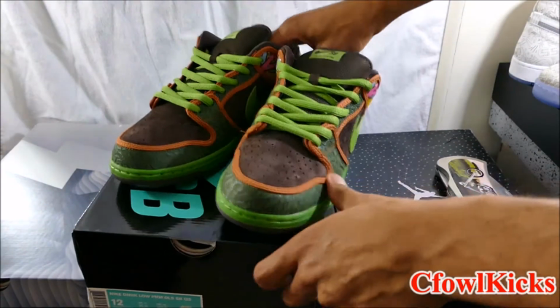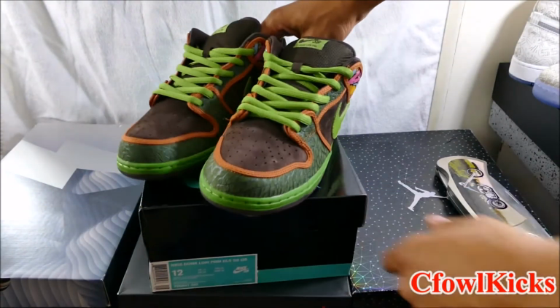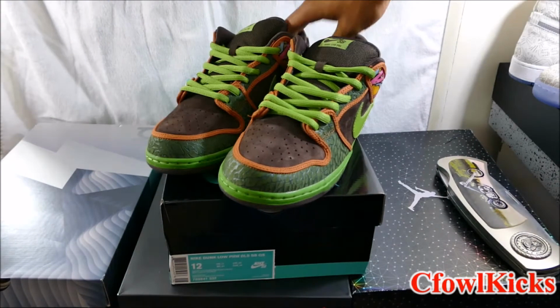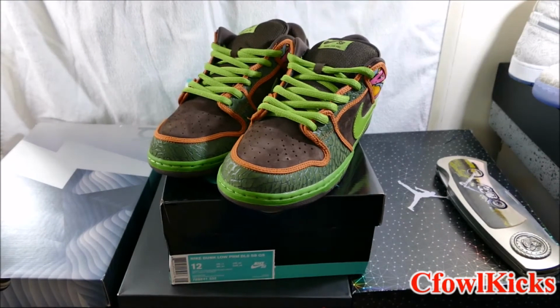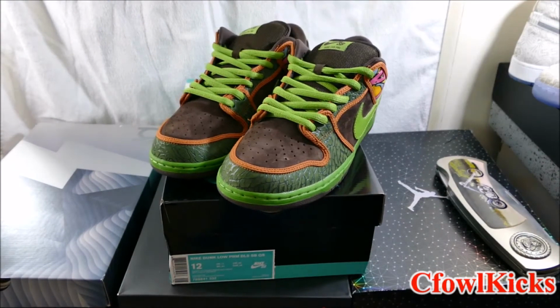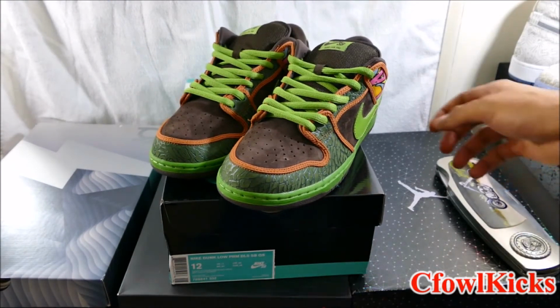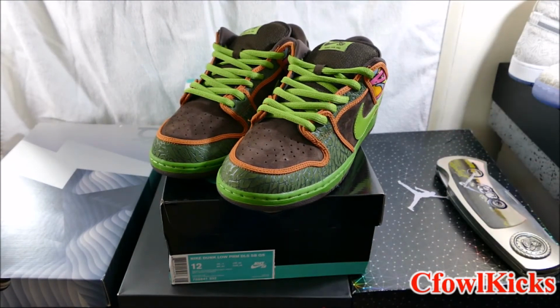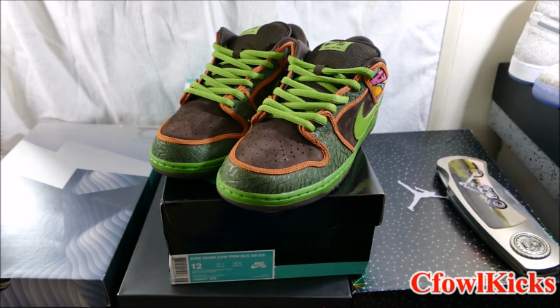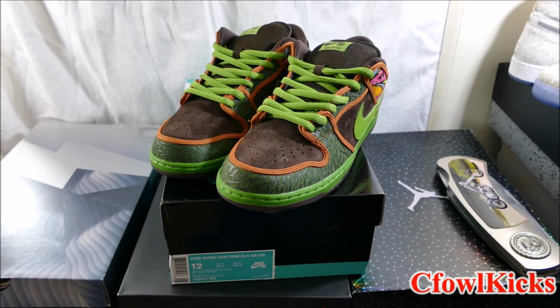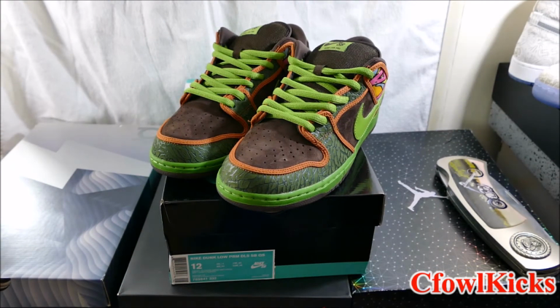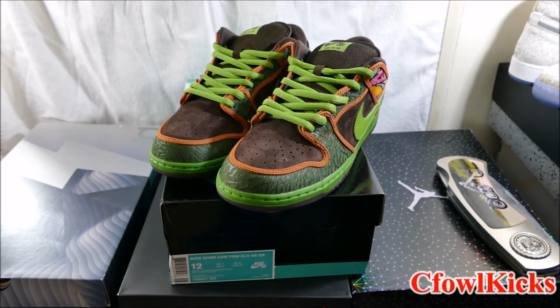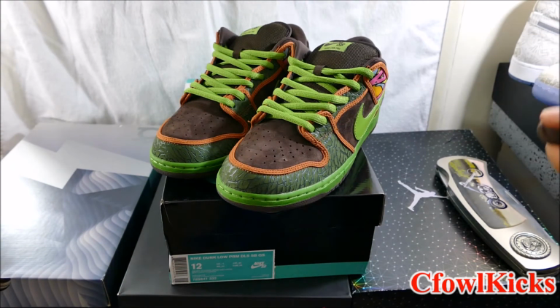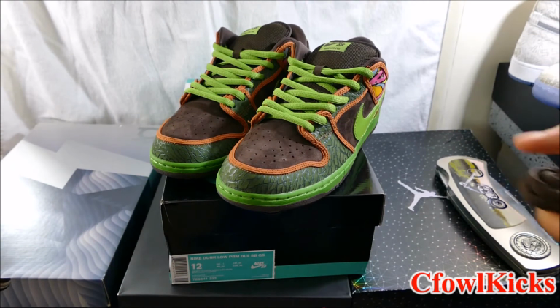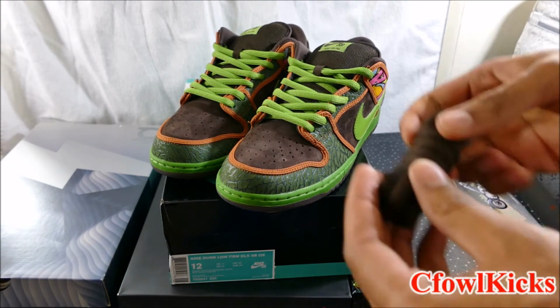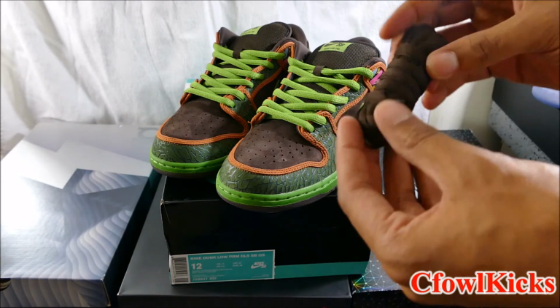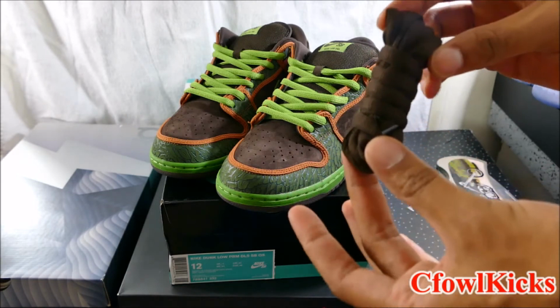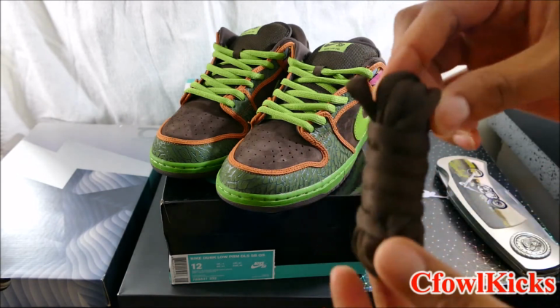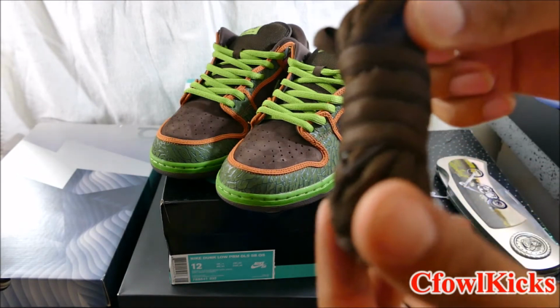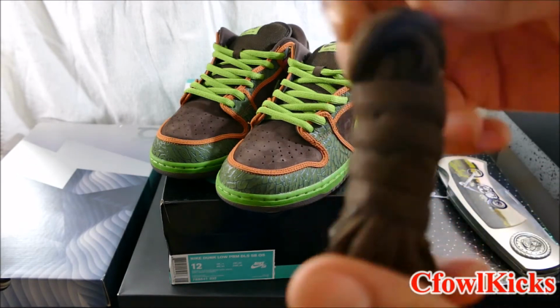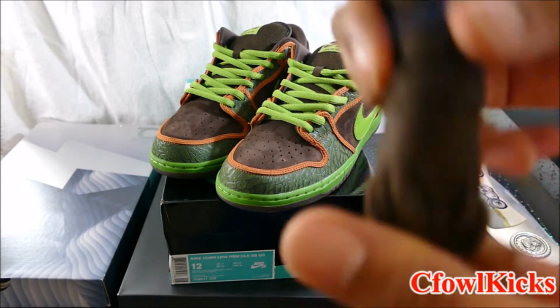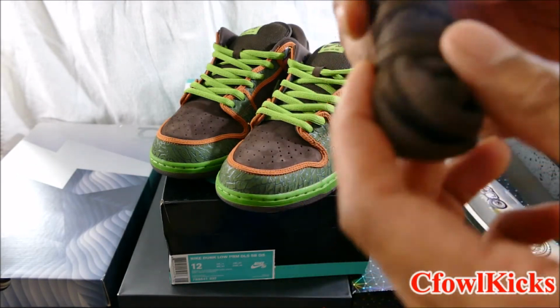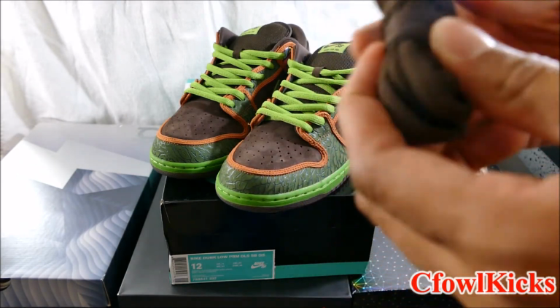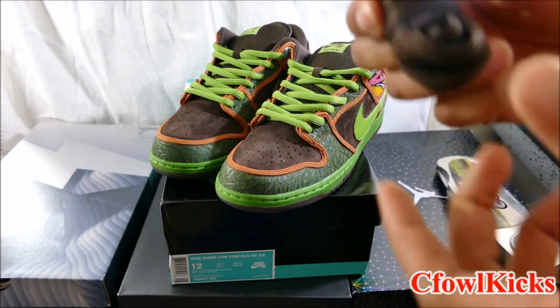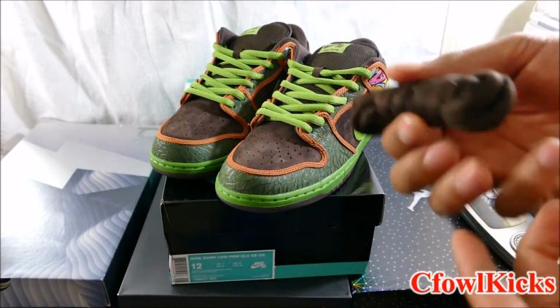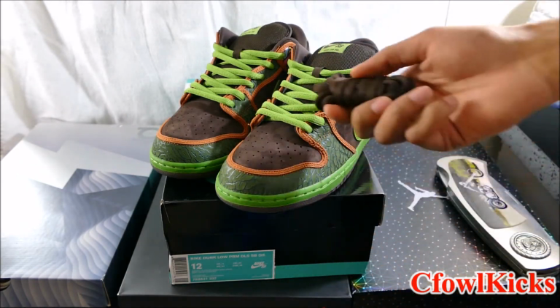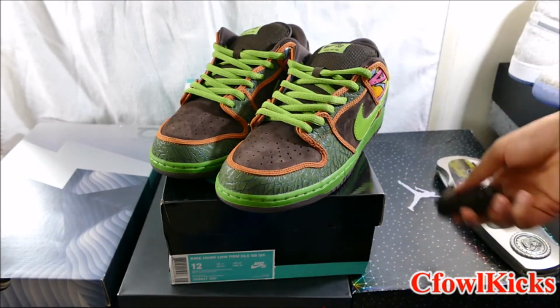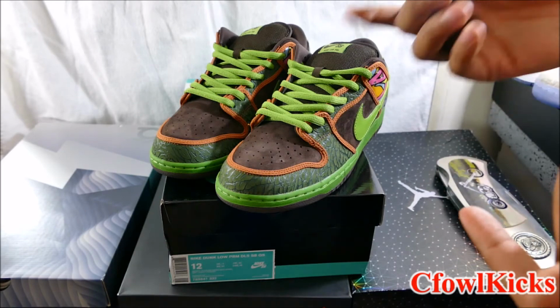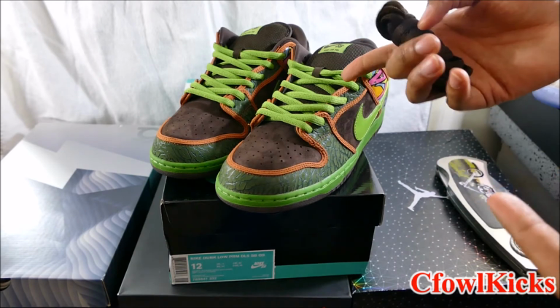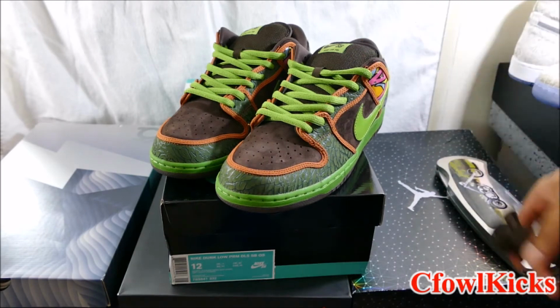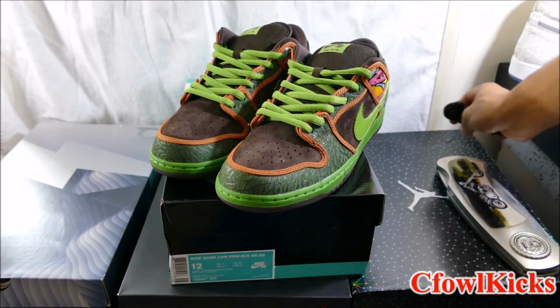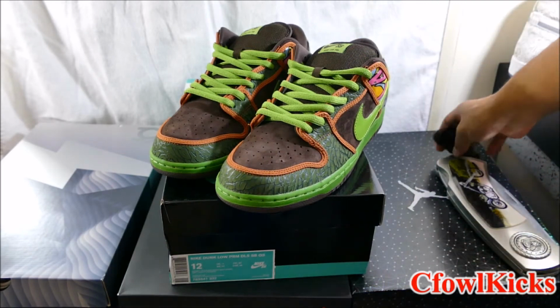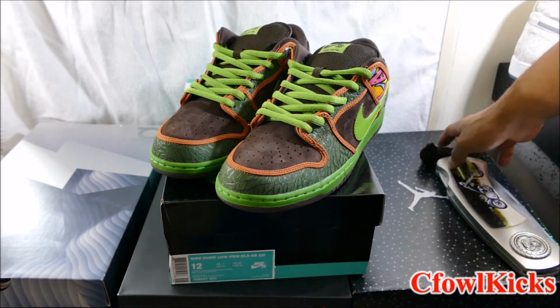There you guys go - those are the De La Soul SB Dunk Lows. They also gave me an extra pair of laces, which are brown. Nothing to hype up about, but just to switch them out. I think I'm gonna leave the gray laces - or green laces - in.